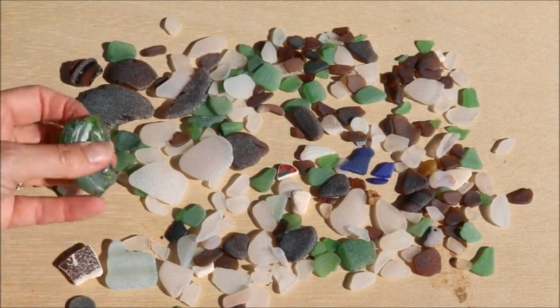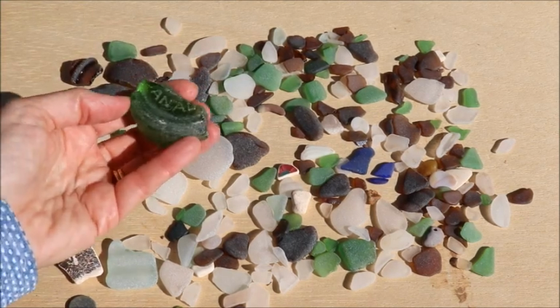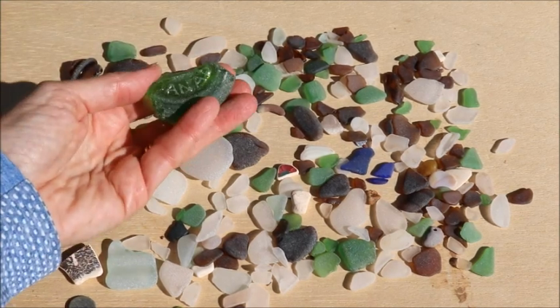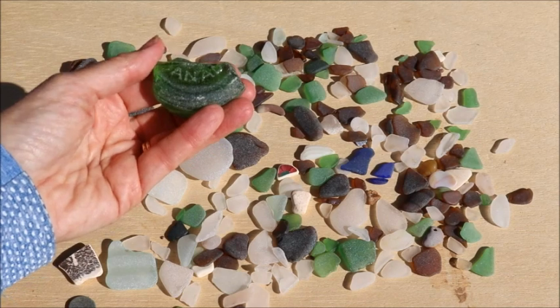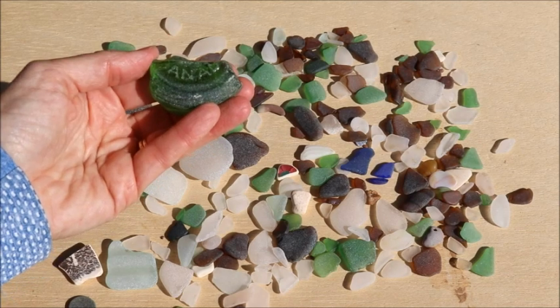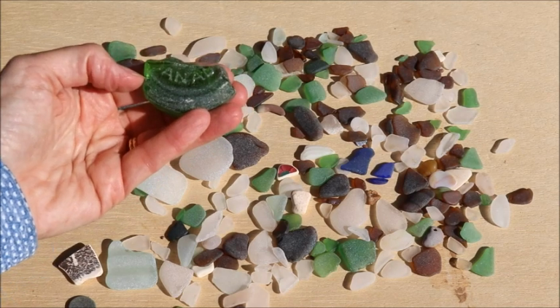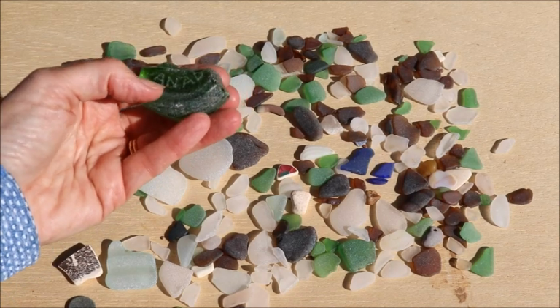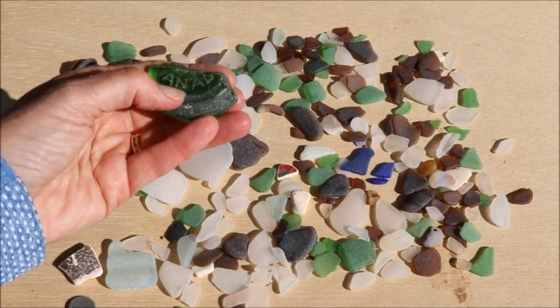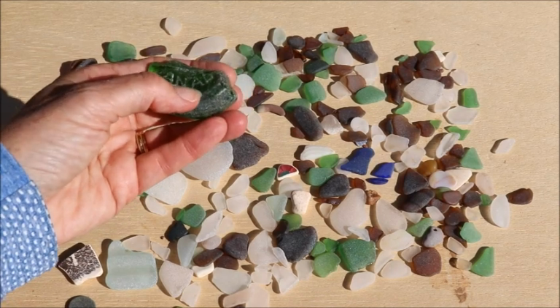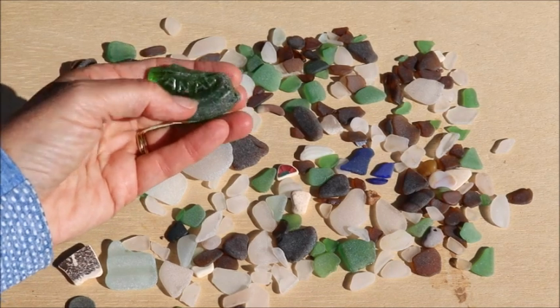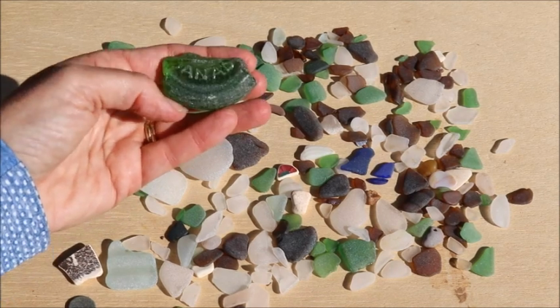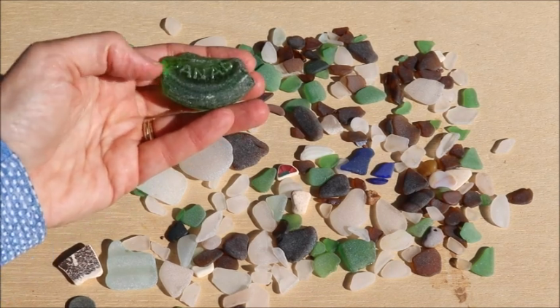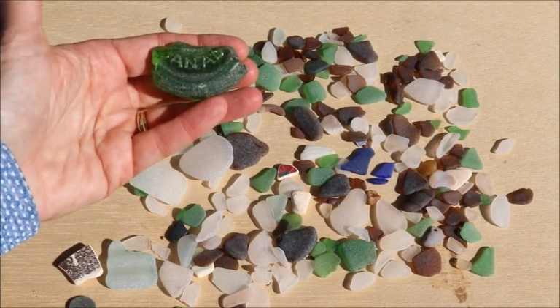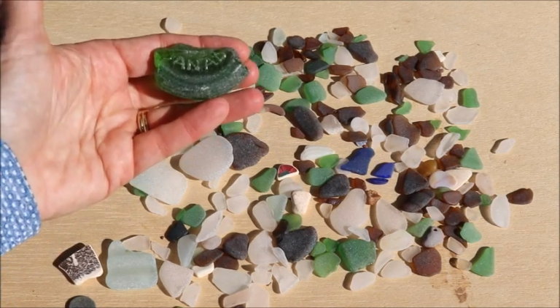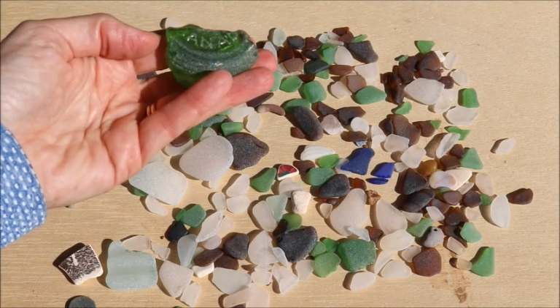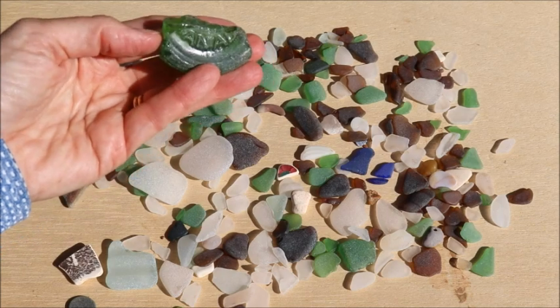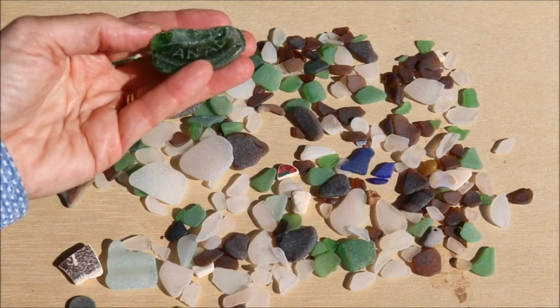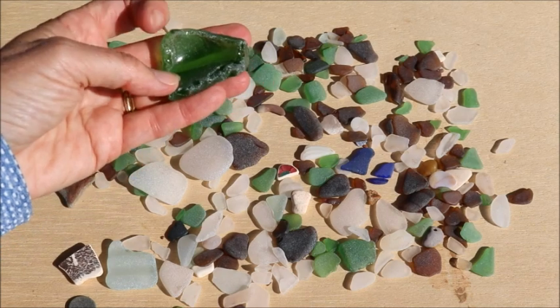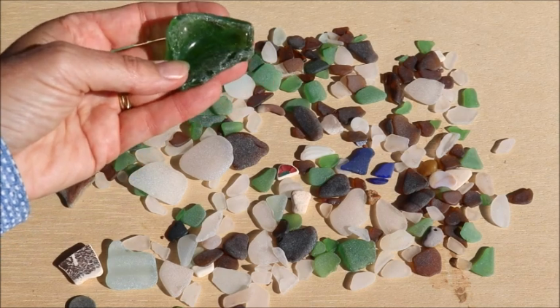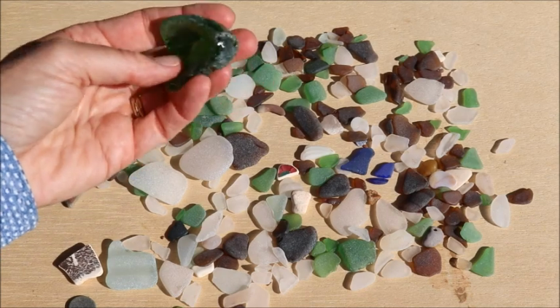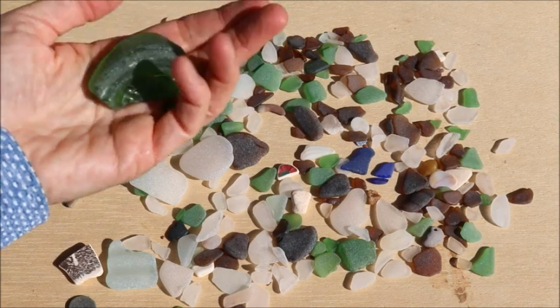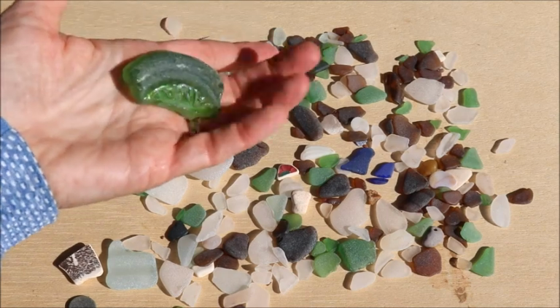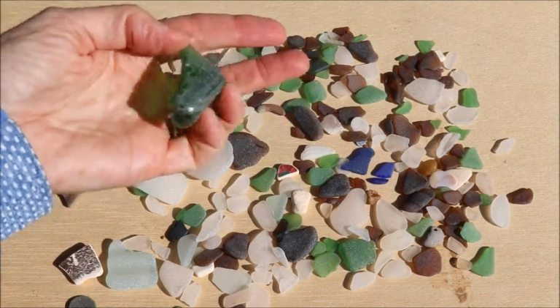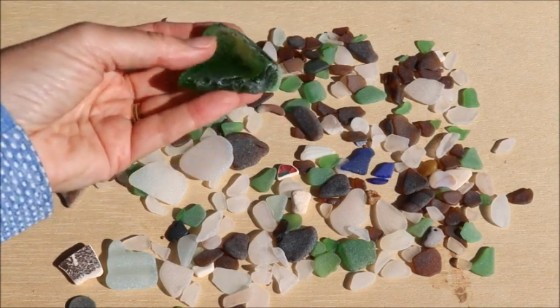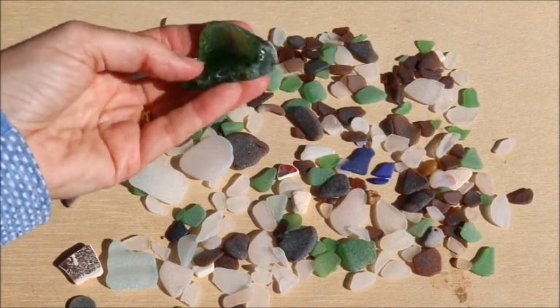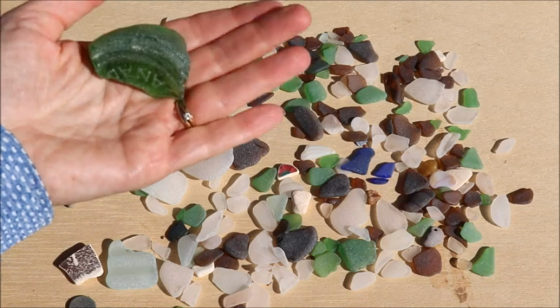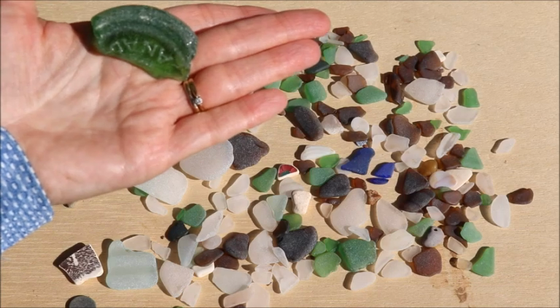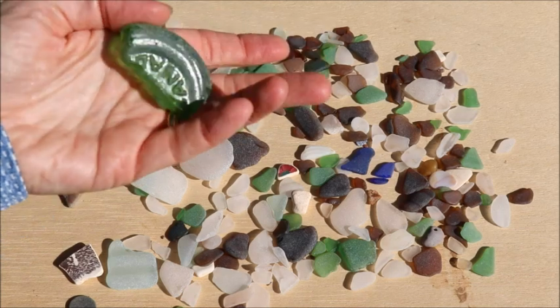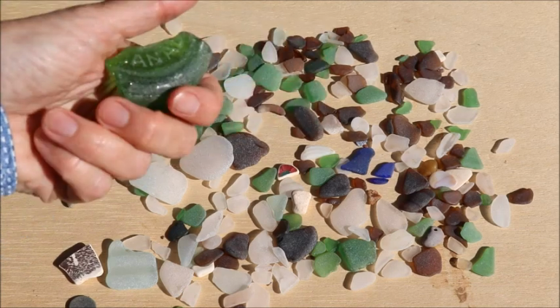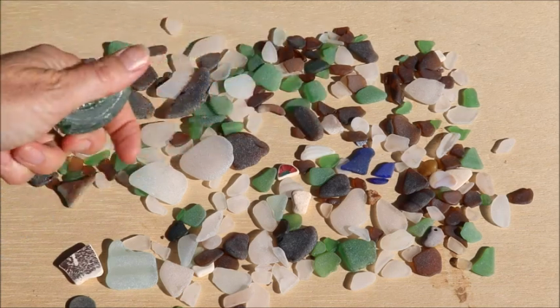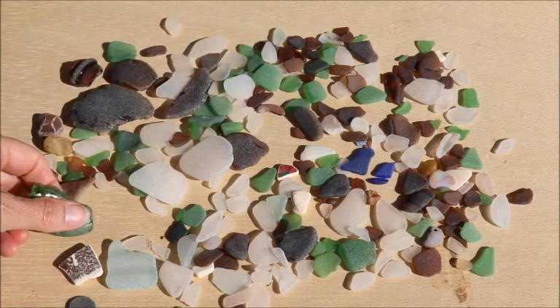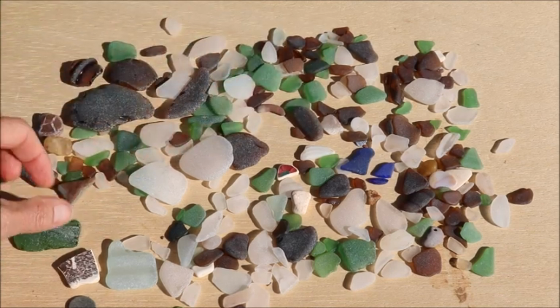This is a really cool piece of green. It says 'Anad' on it, which is part of Canada. So it's a Canadian green bottle — a kick-up, not super well finished, but really cool. That was kind of a cool find.